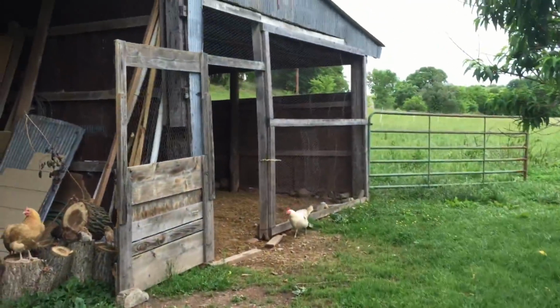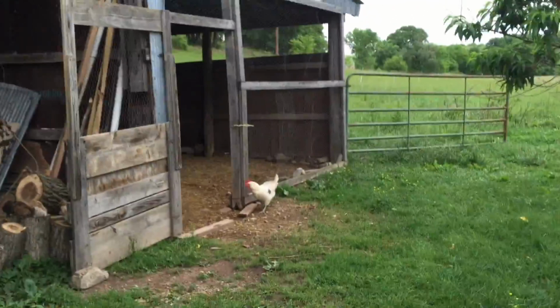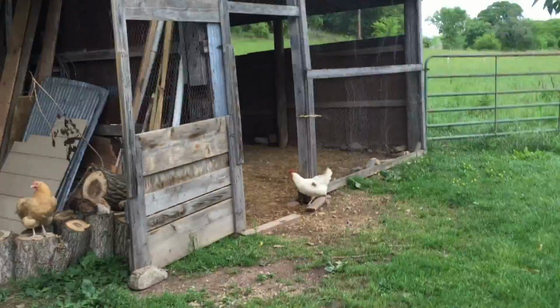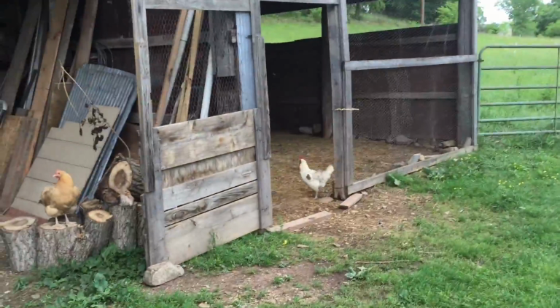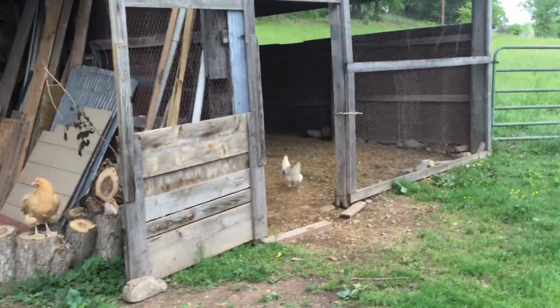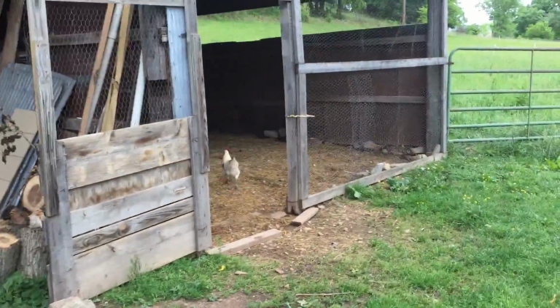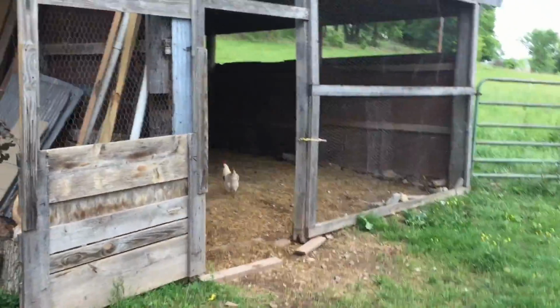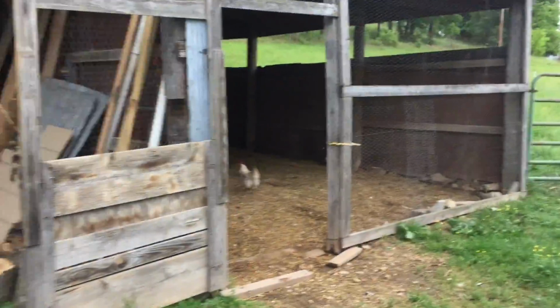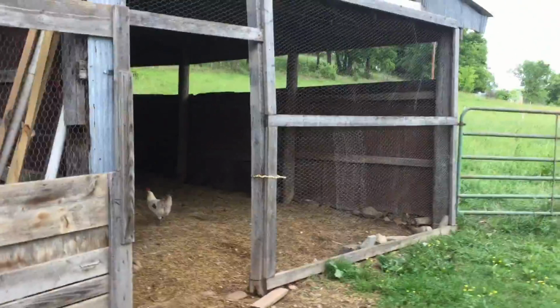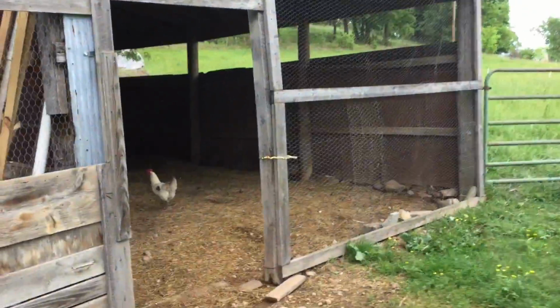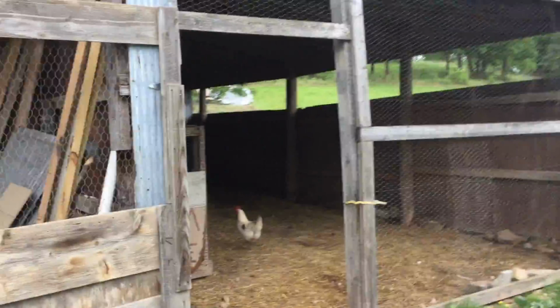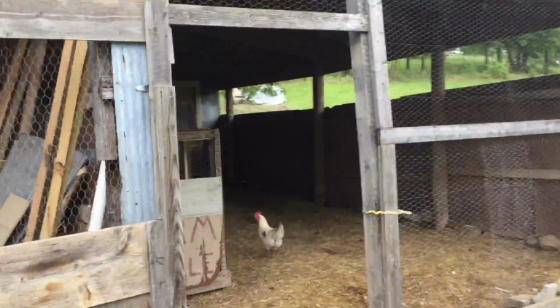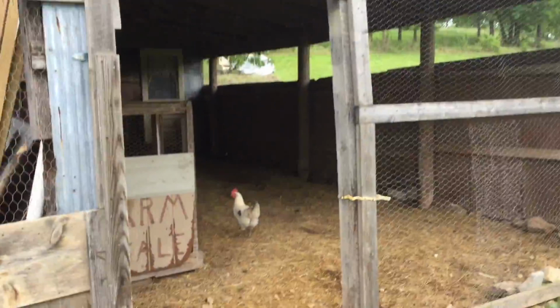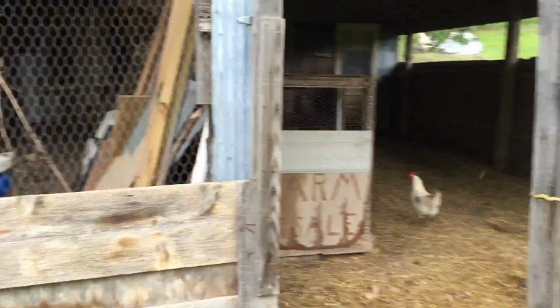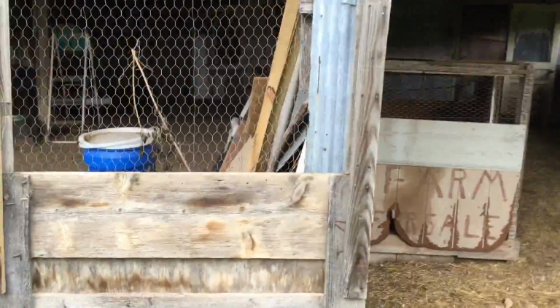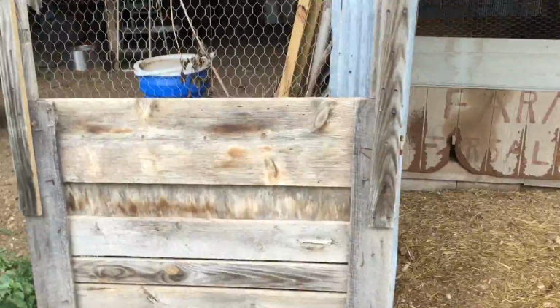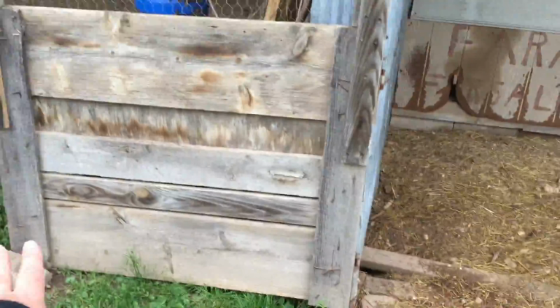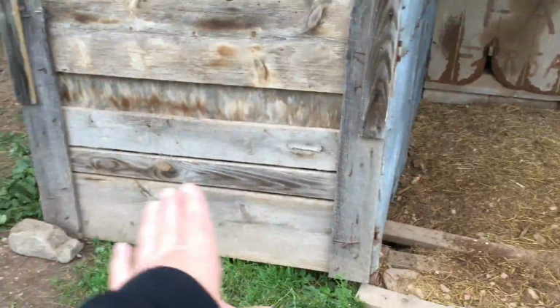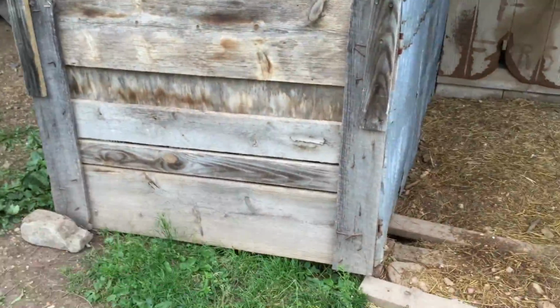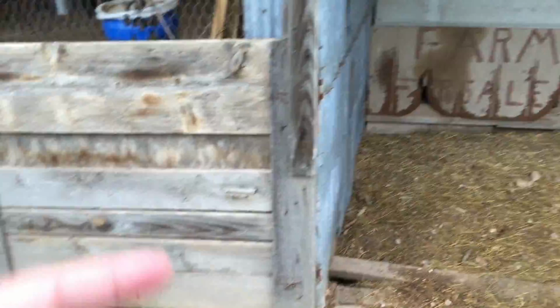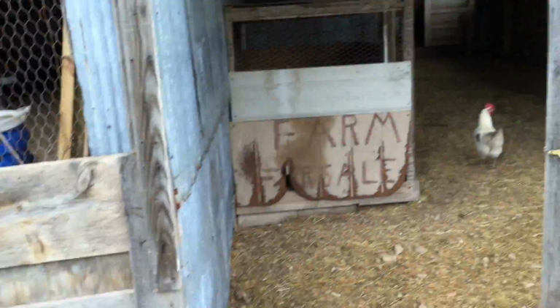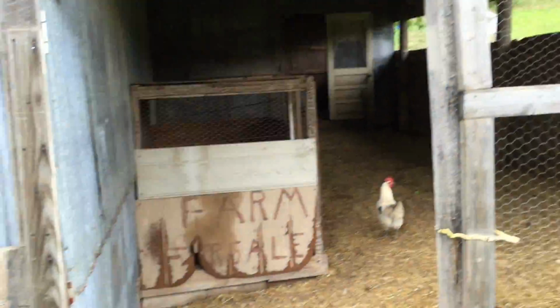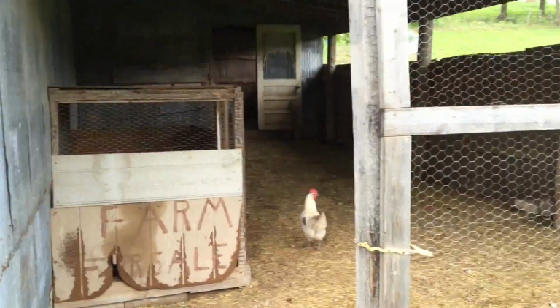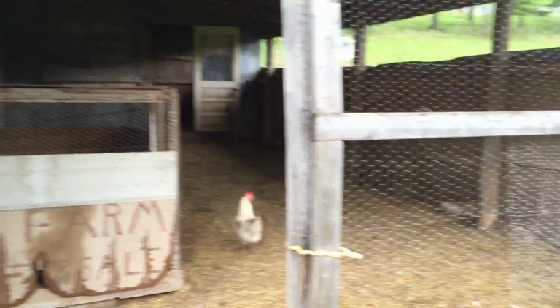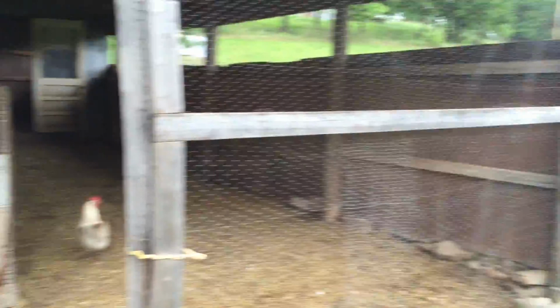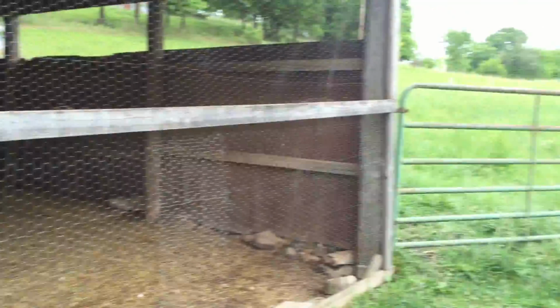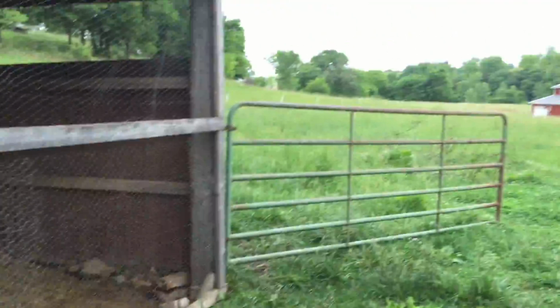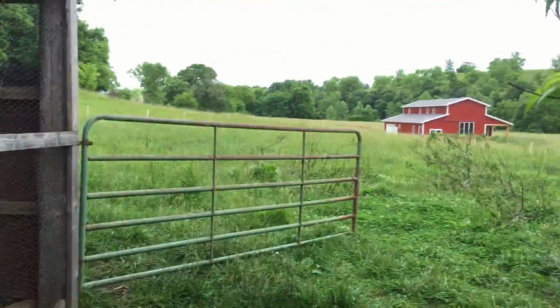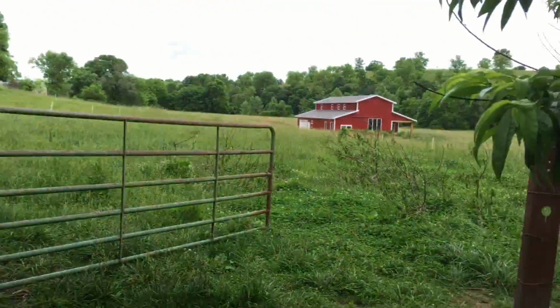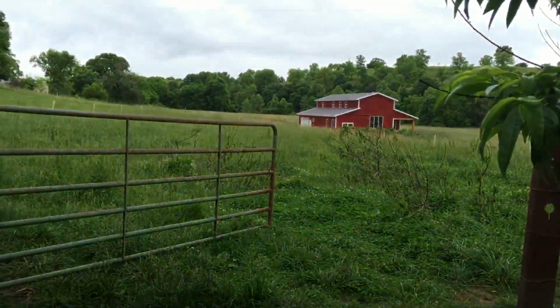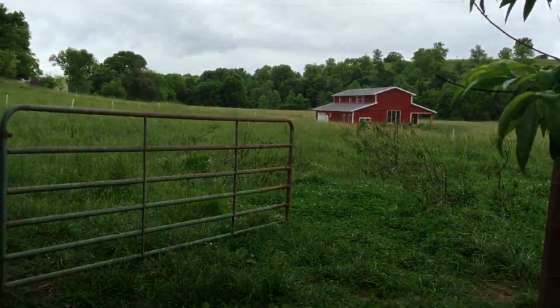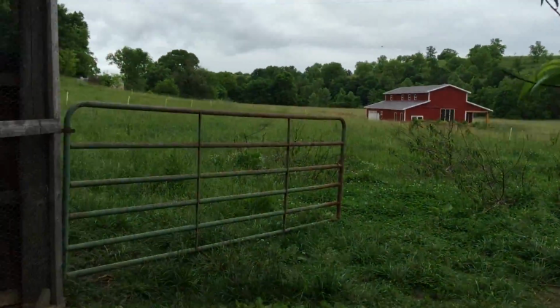This is the outside of the chicken coop. It's really windy here, so you have to prop the door all the way open flat, otherwise the wind will slam it shut. And then that's the pasture and that's the house that we're building.